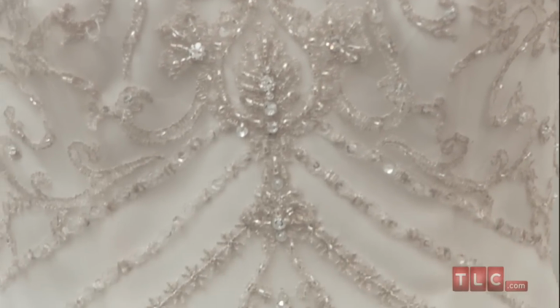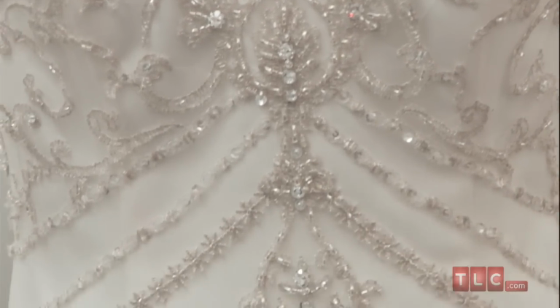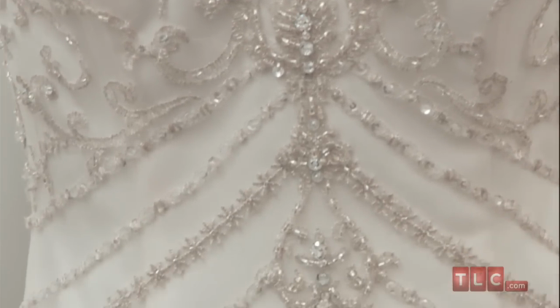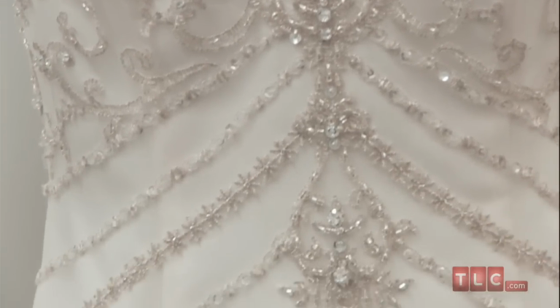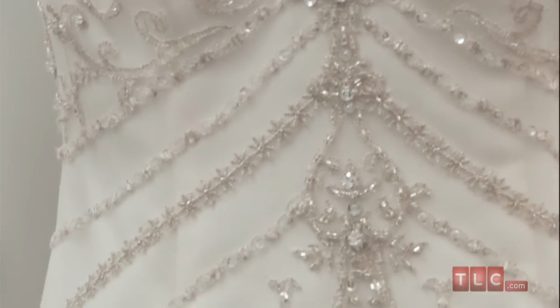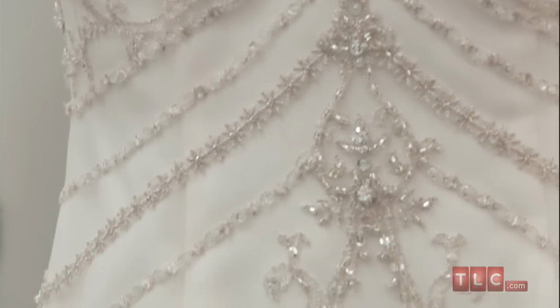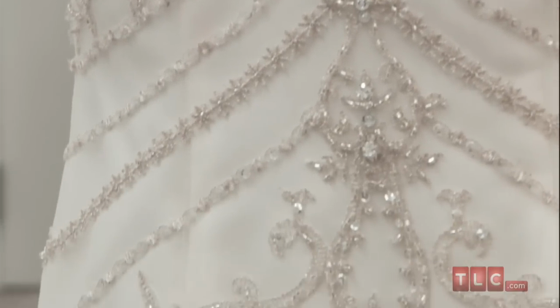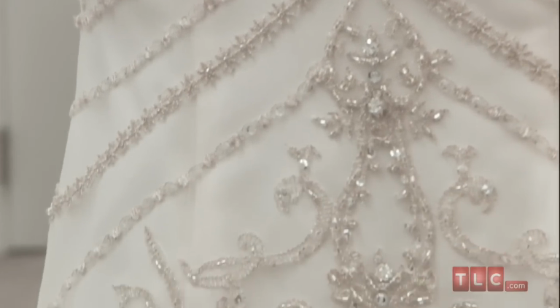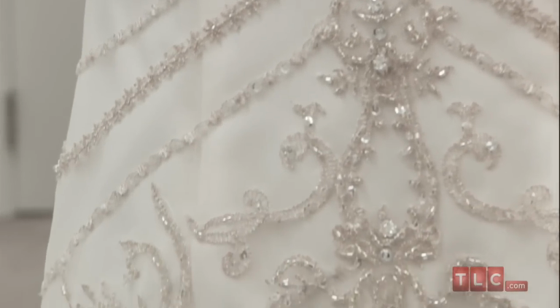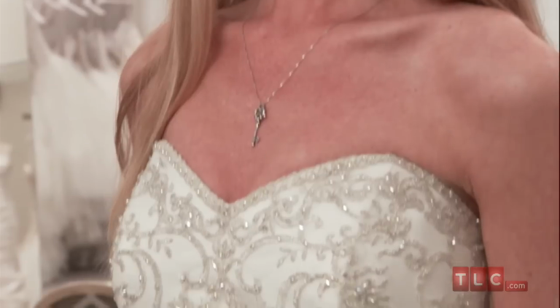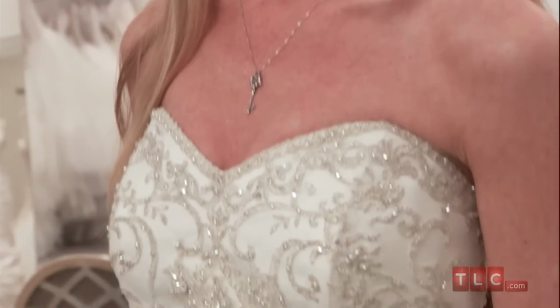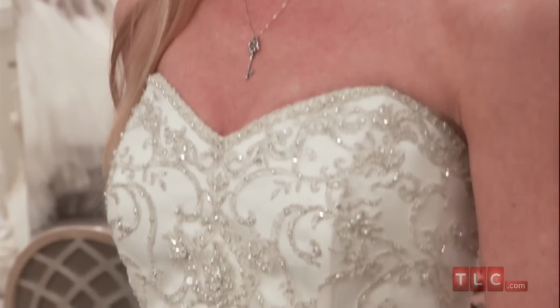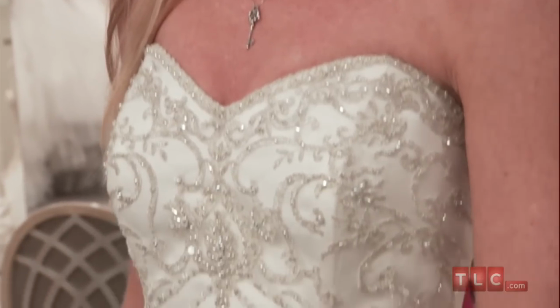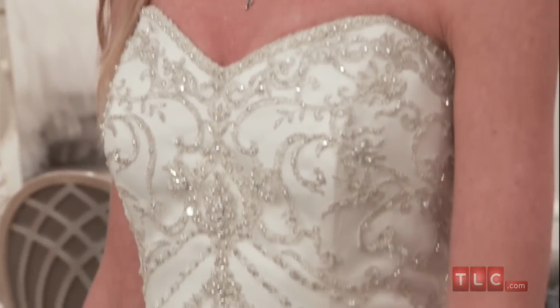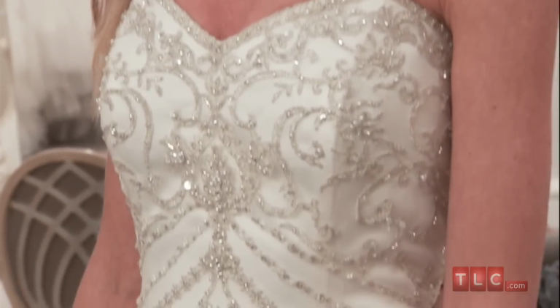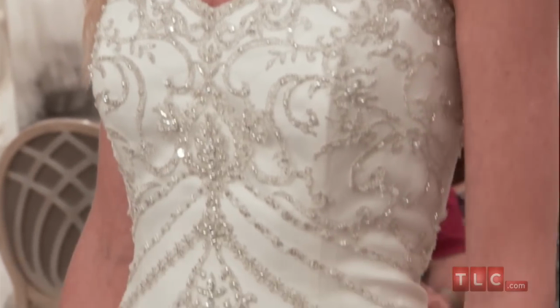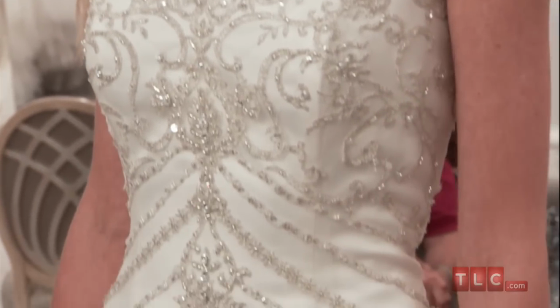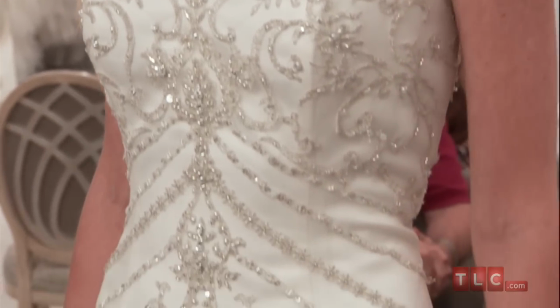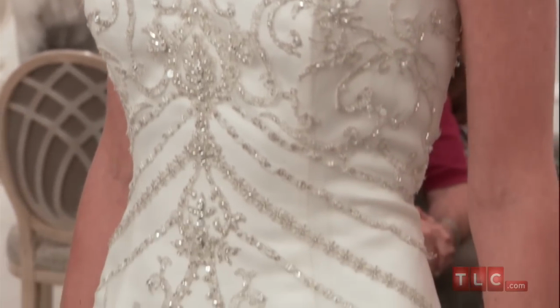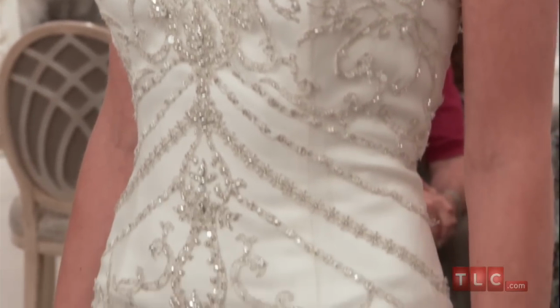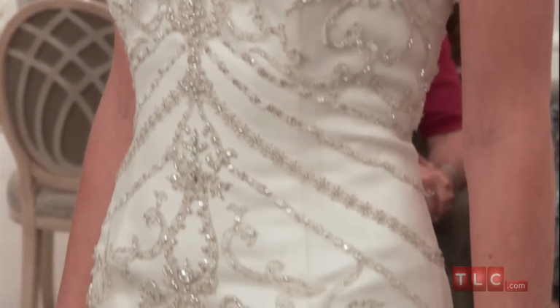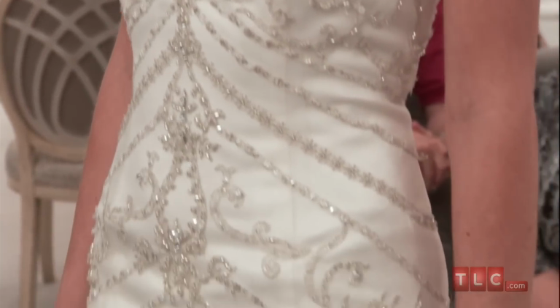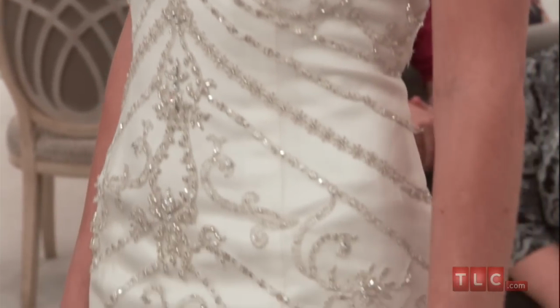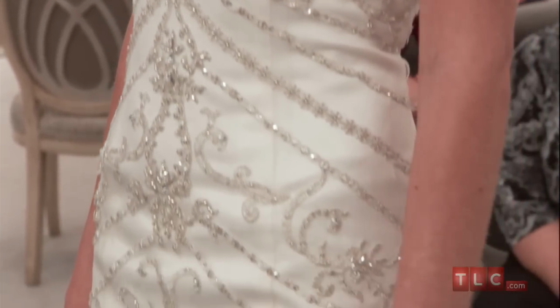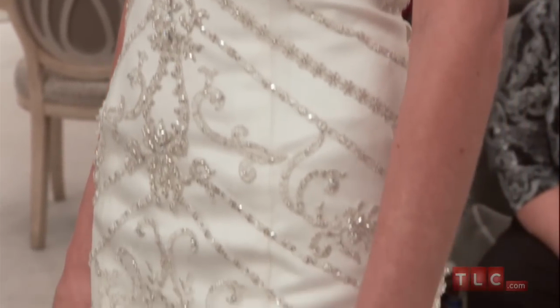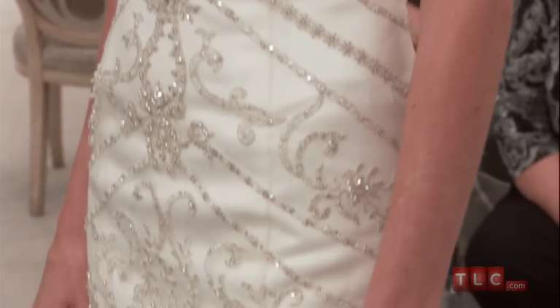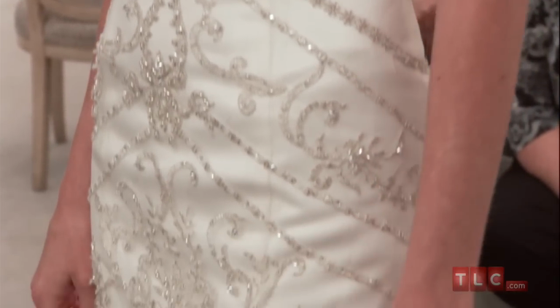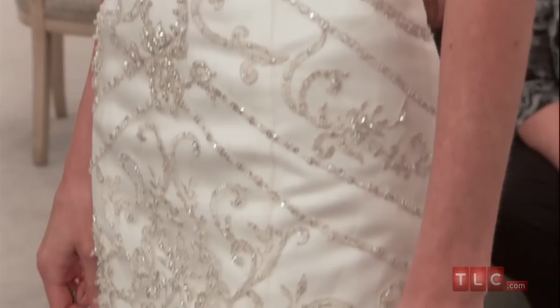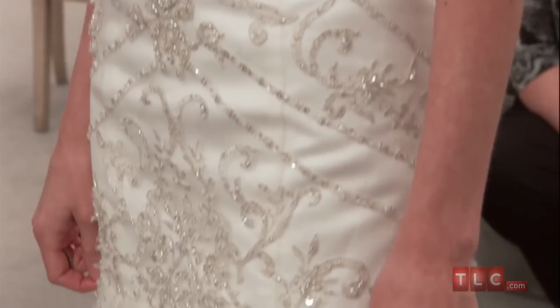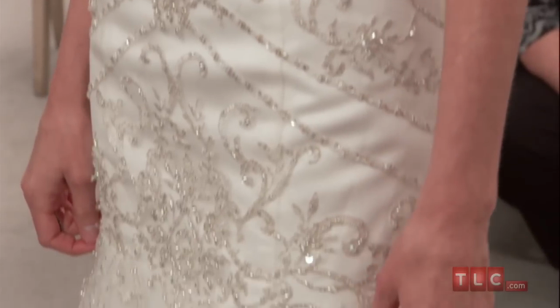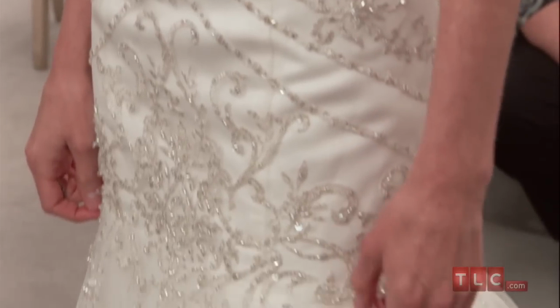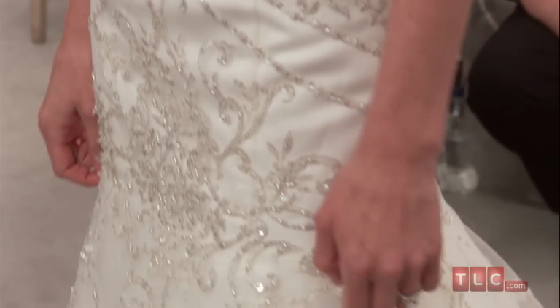Diagonal lines of beads radiate from large clusters of crystals spaced along the center of the breastbone. These diagonal lines add an appearance of length to the torso, lending a long and willowy look to the bride.